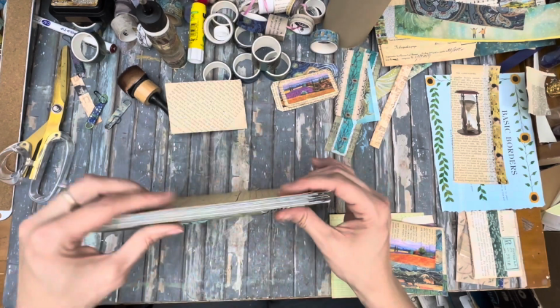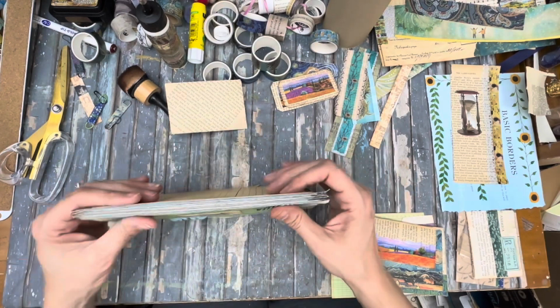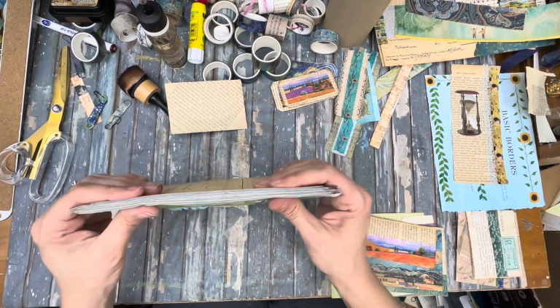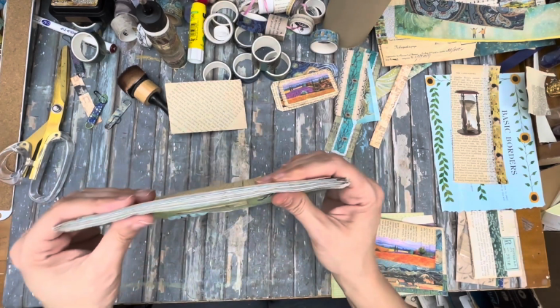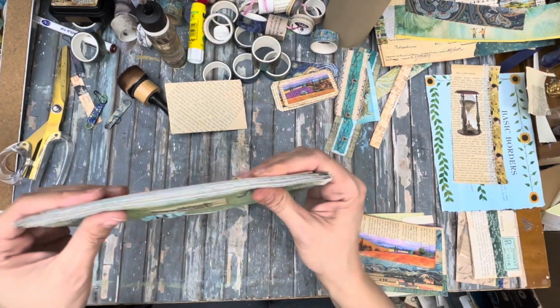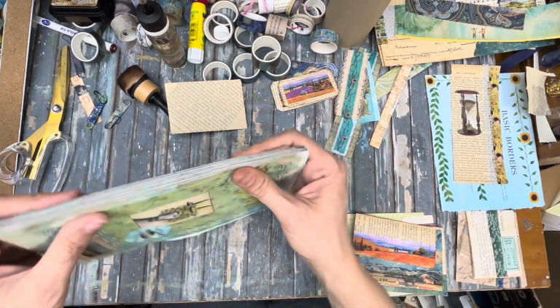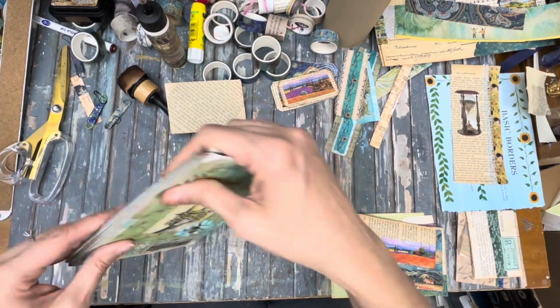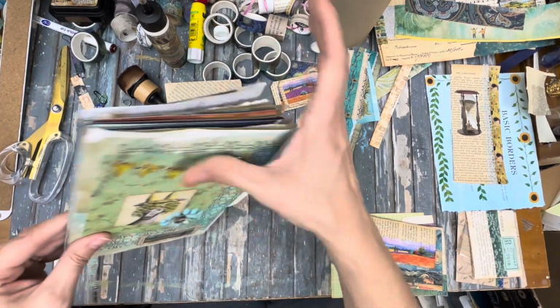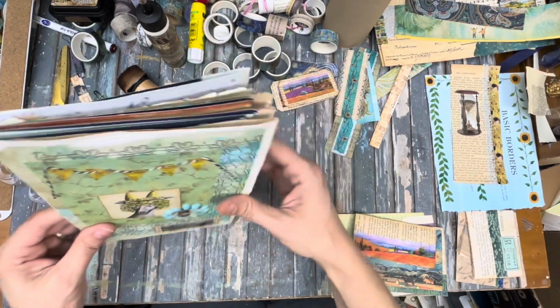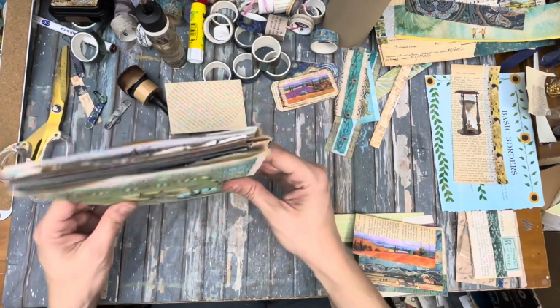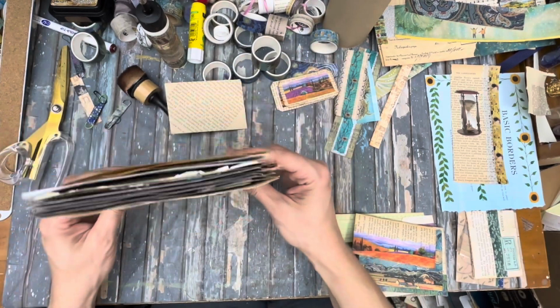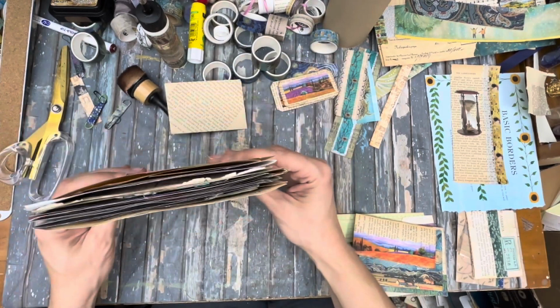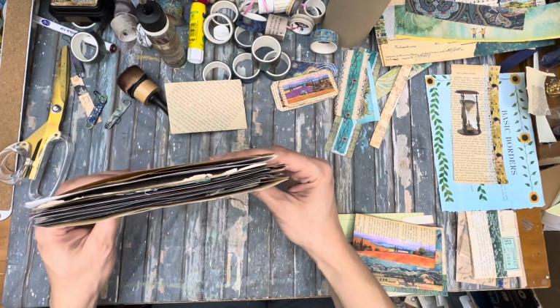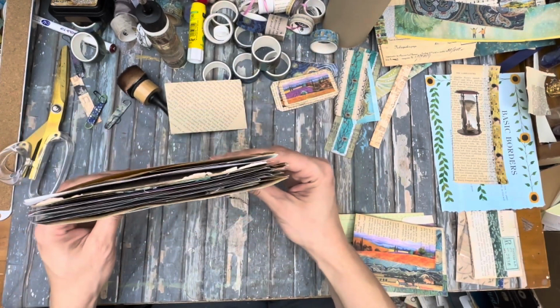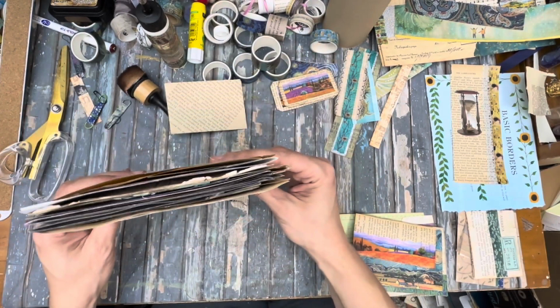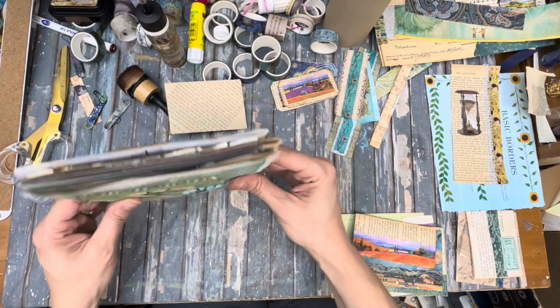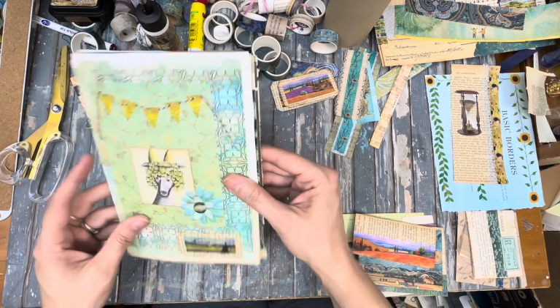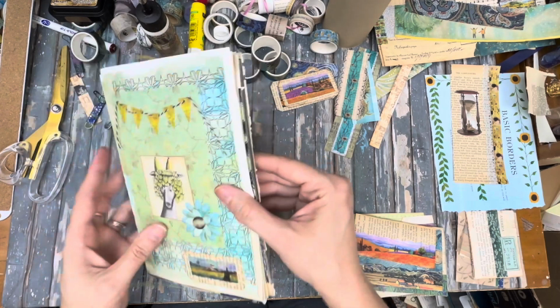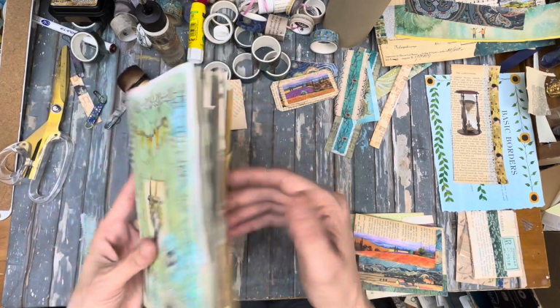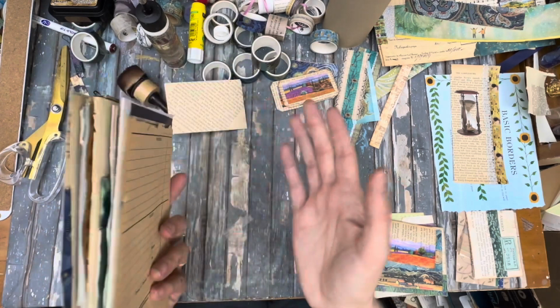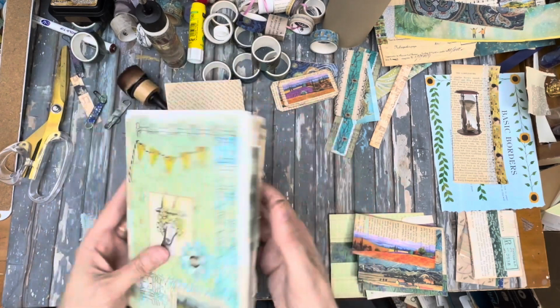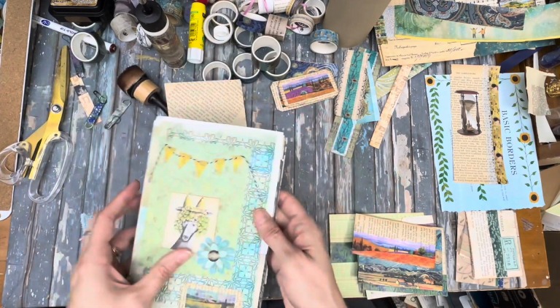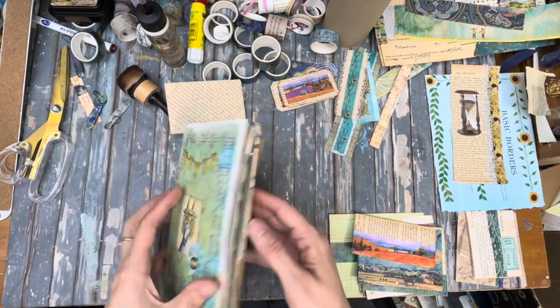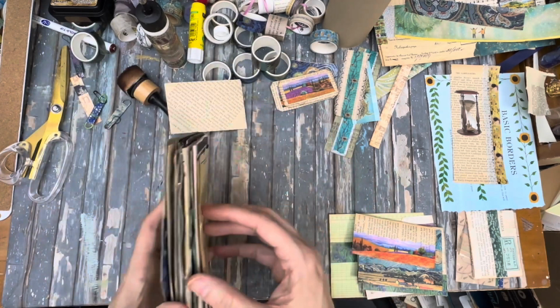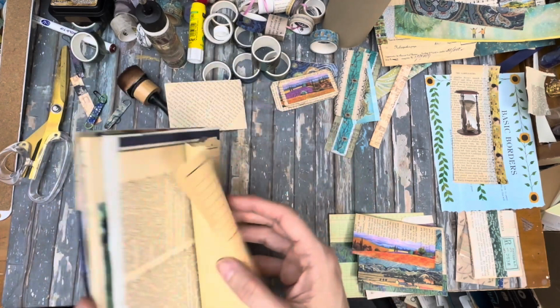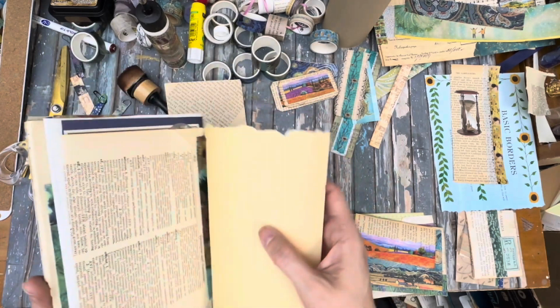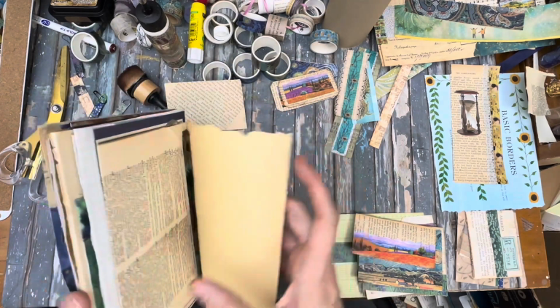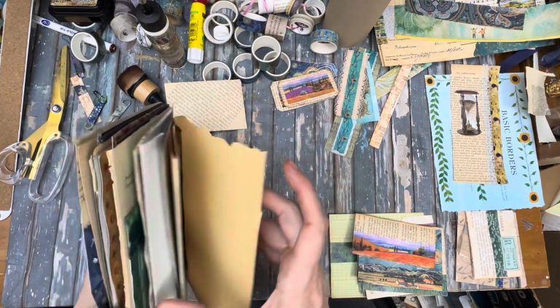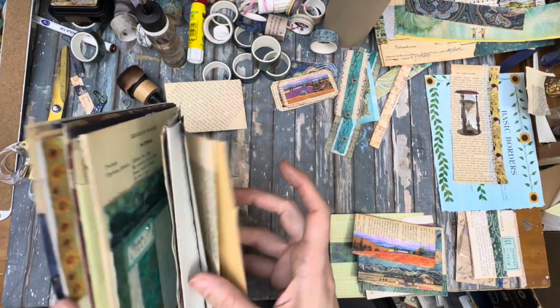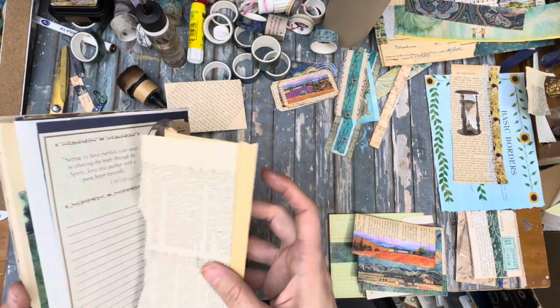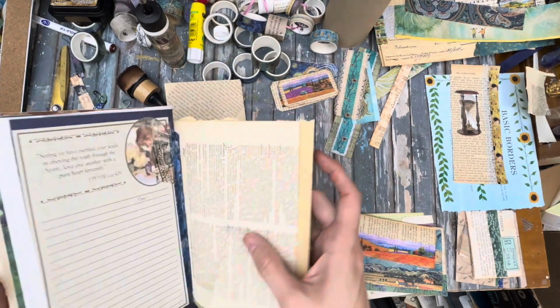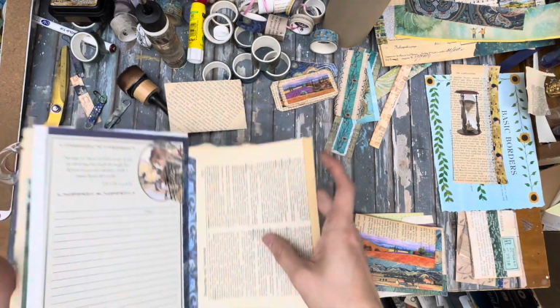Here's the spine so far and how thick it is. I've added a ton of ephemera to it so far and I'm just going to keep going.